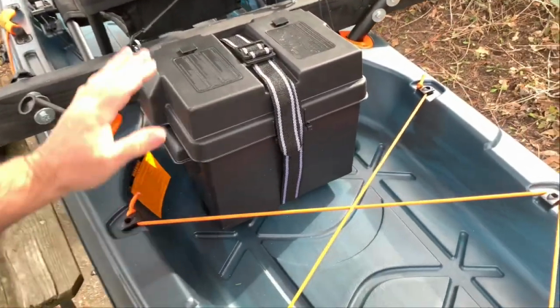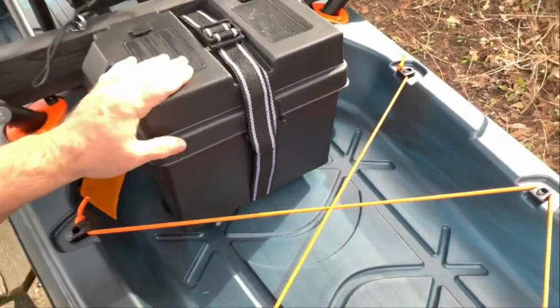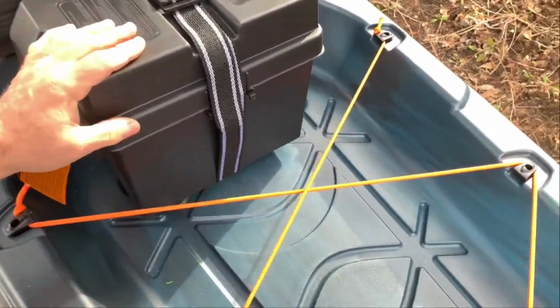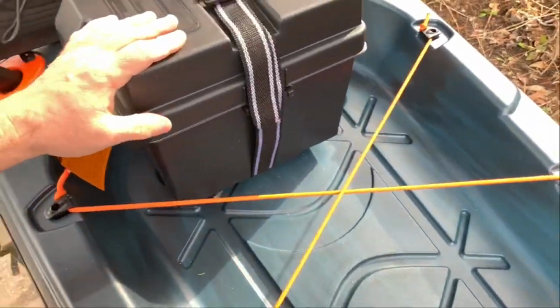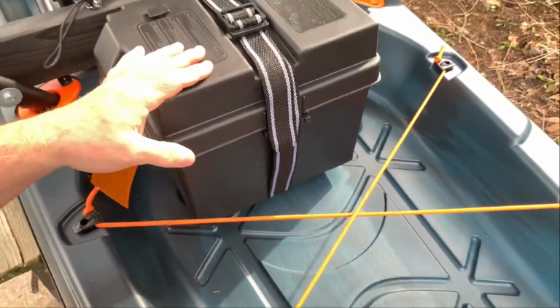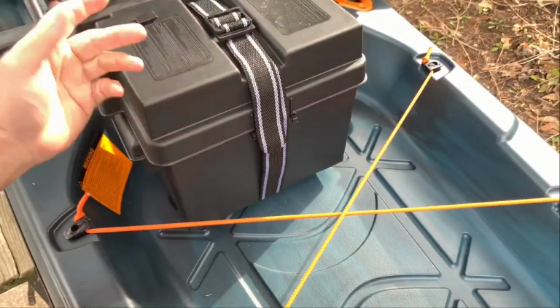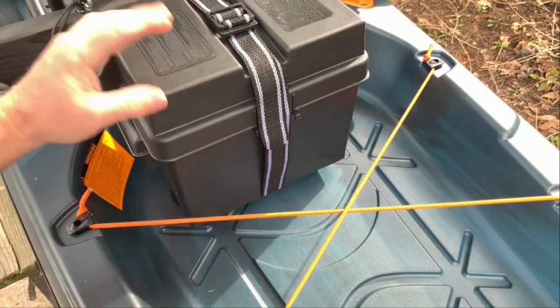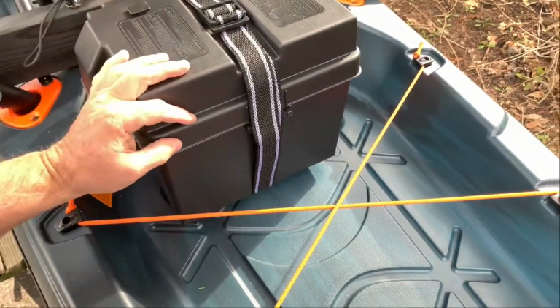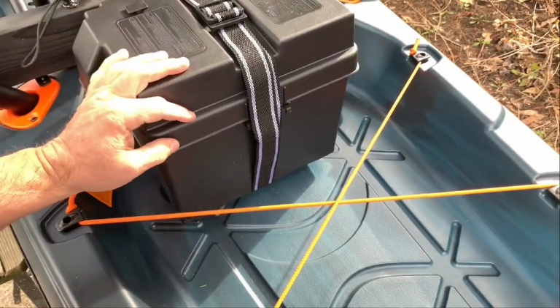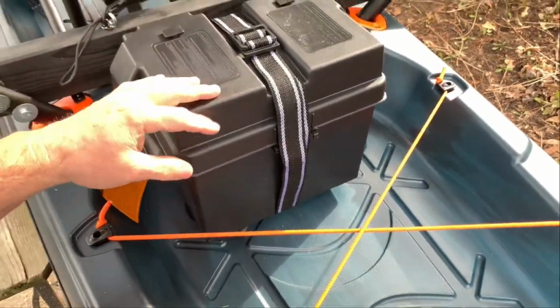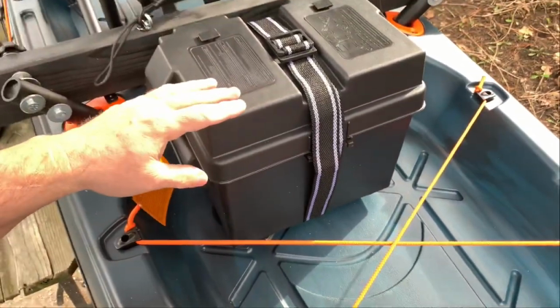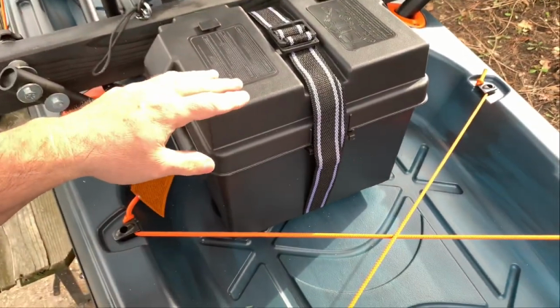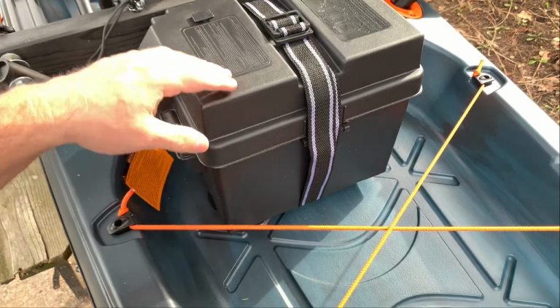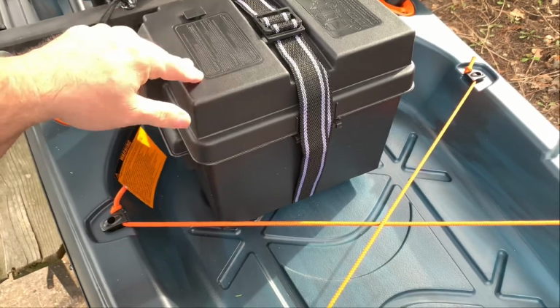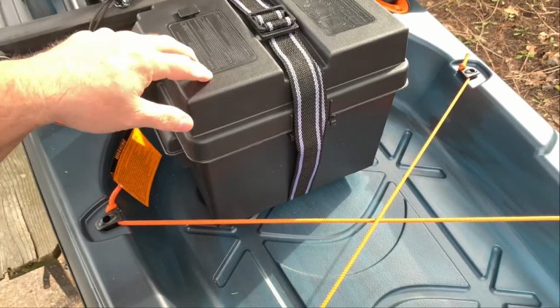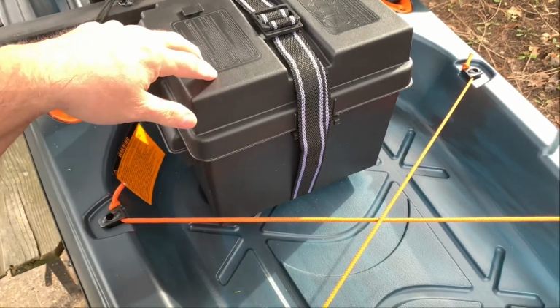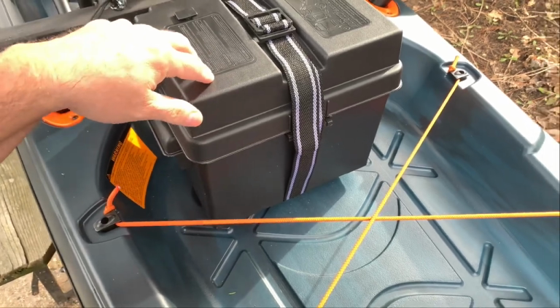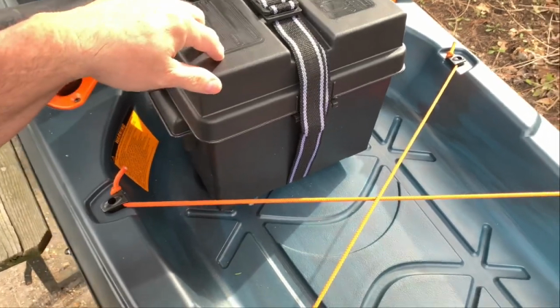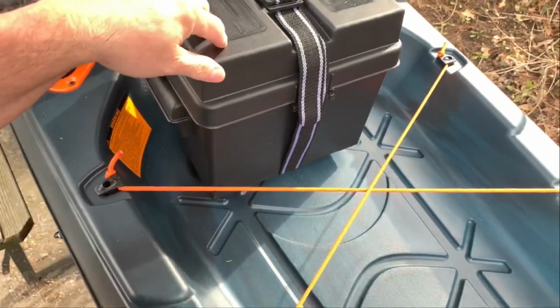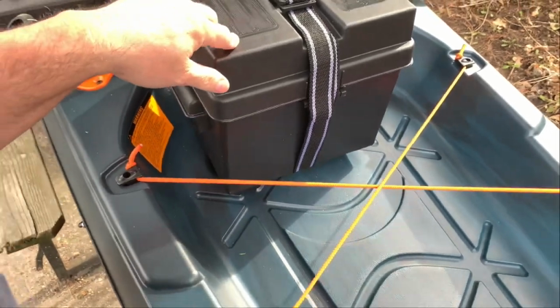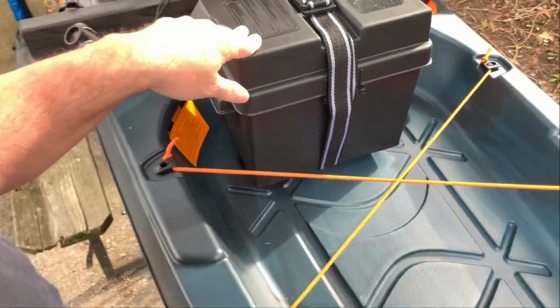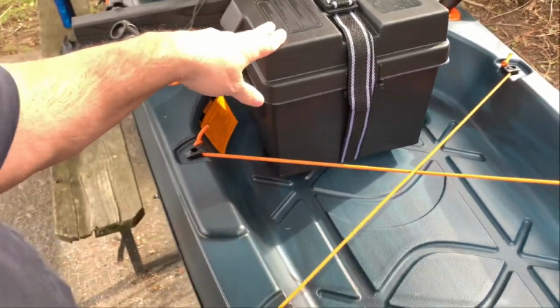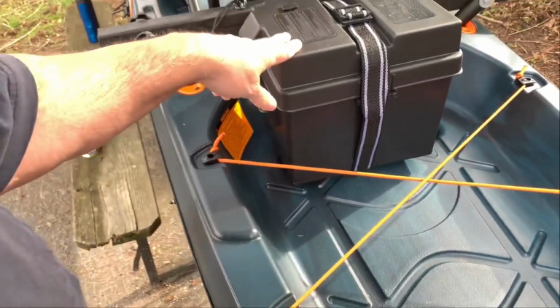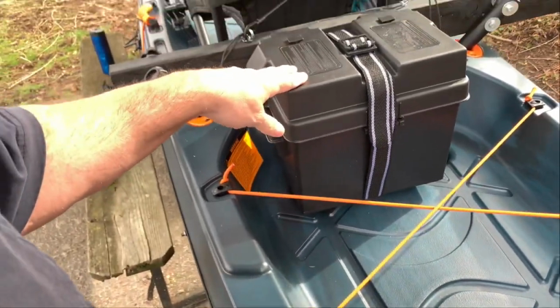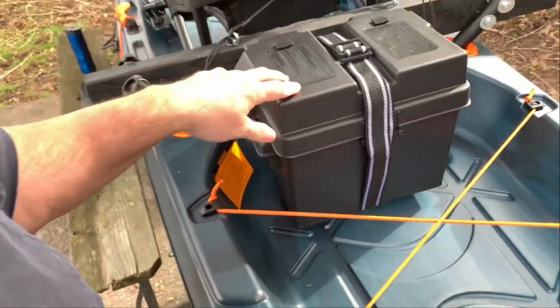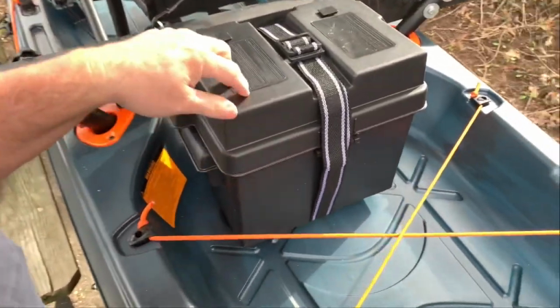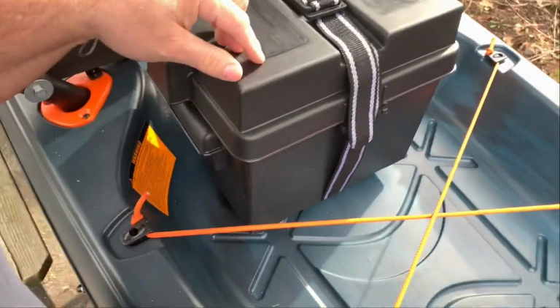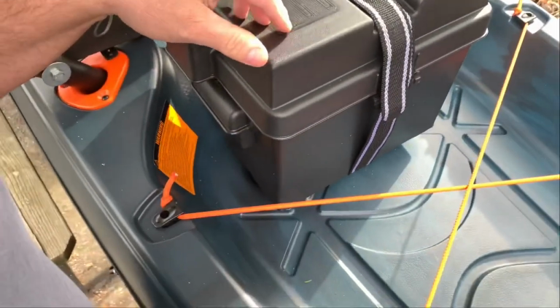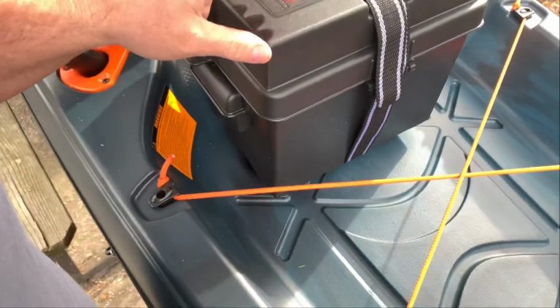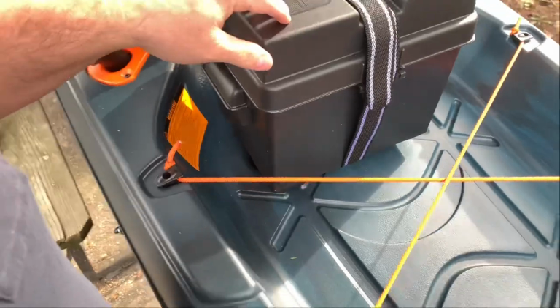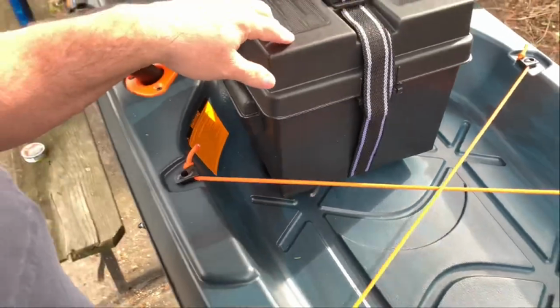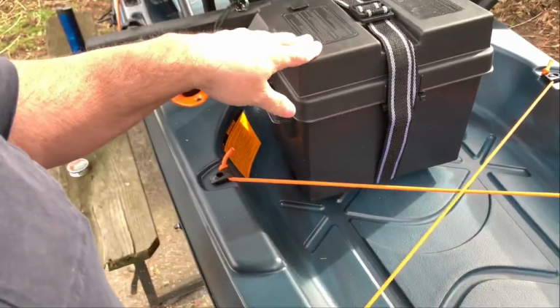This battery box is just a cheap battery box made to fit my battery. I'm using a lightweight lithium battery — 11.5 pounds, 50 amp hours.